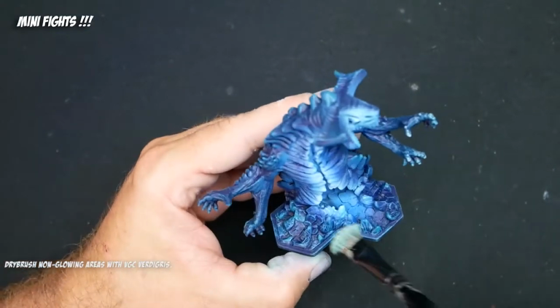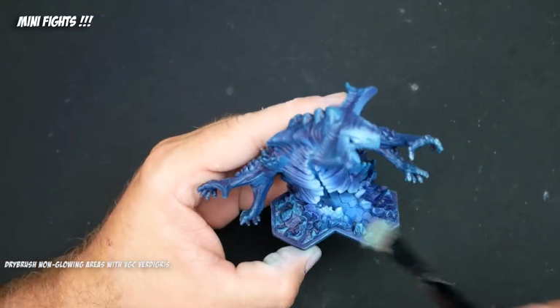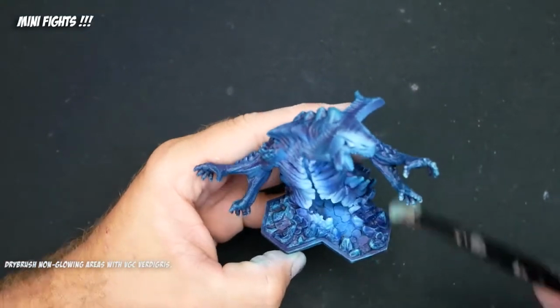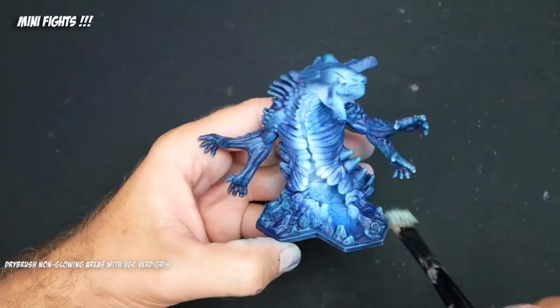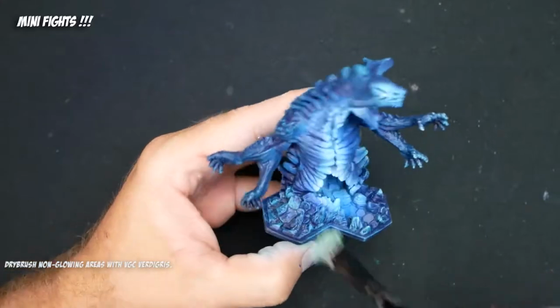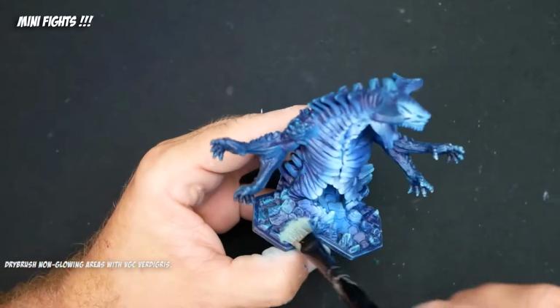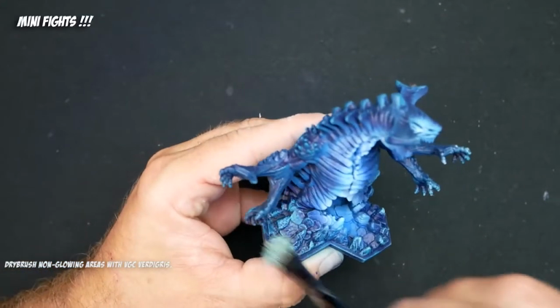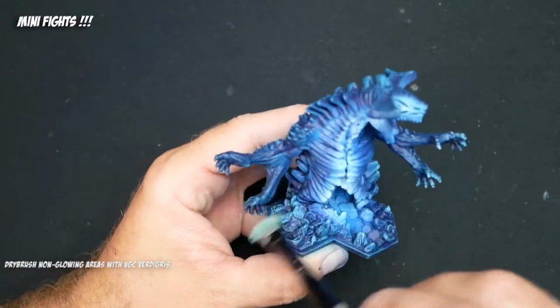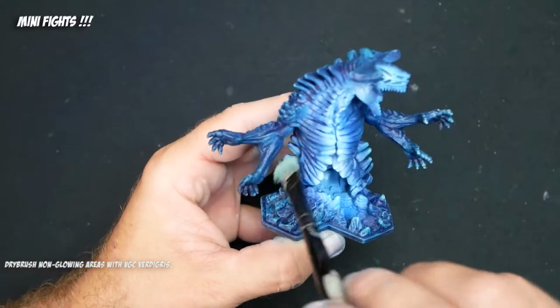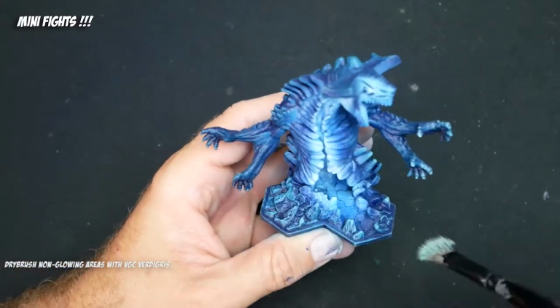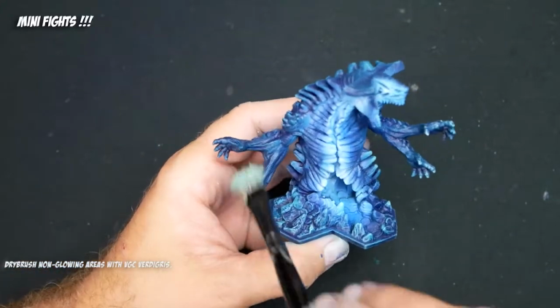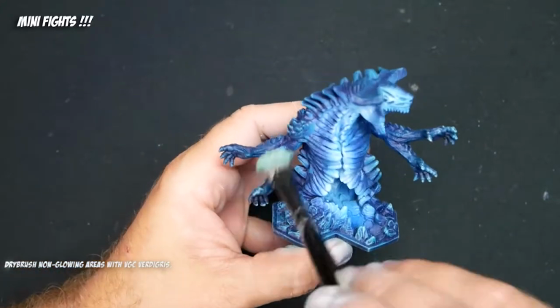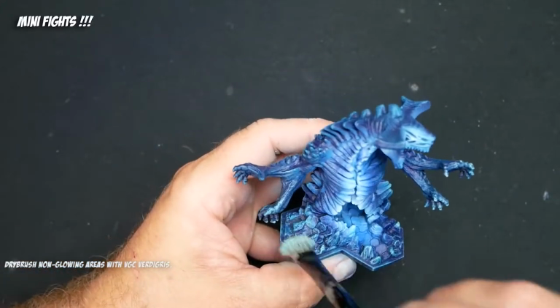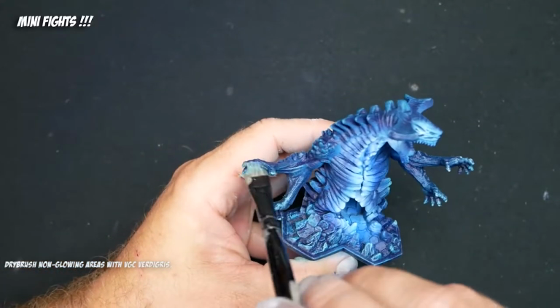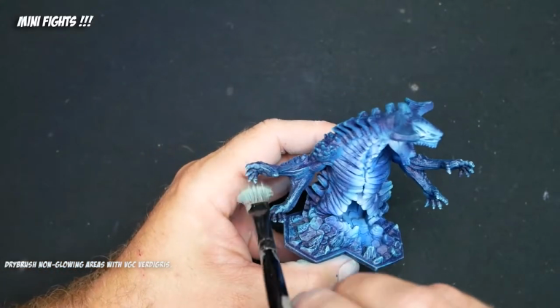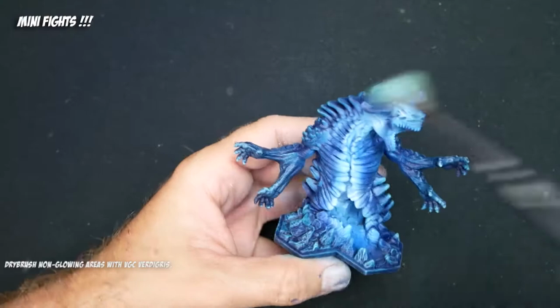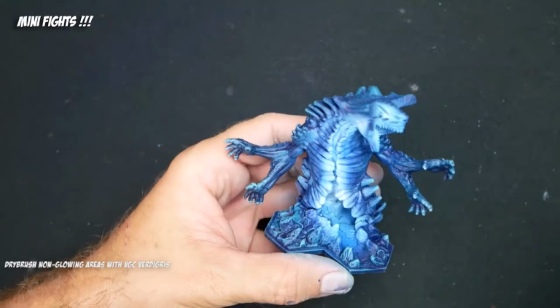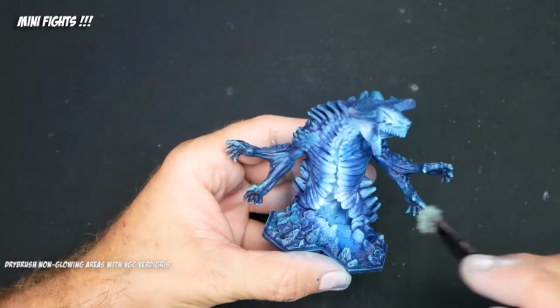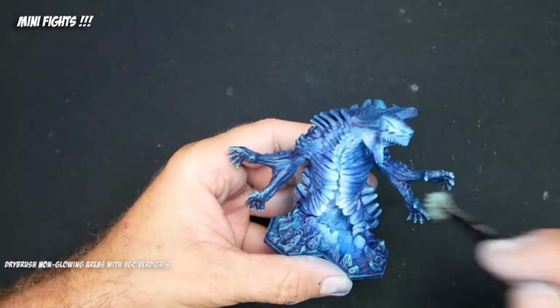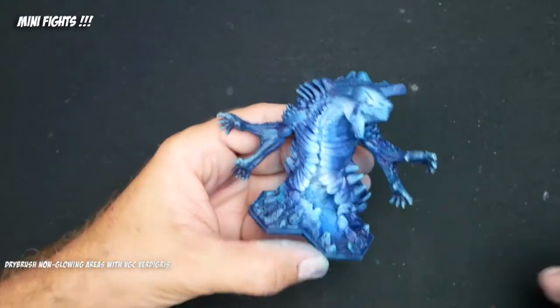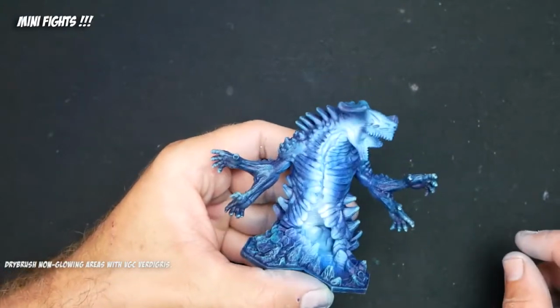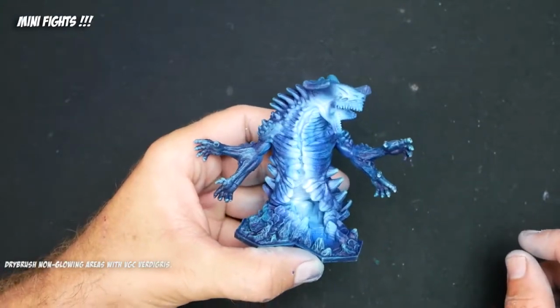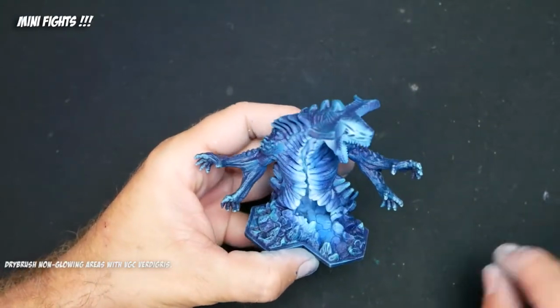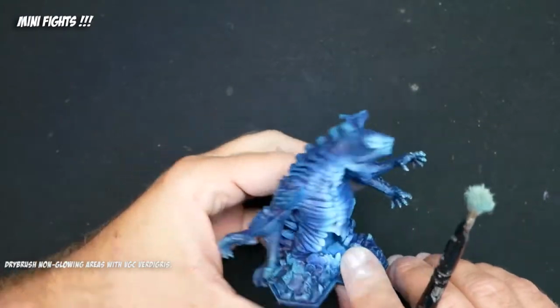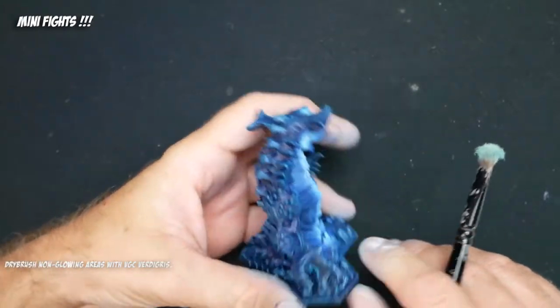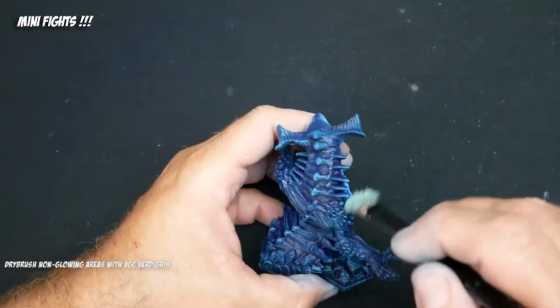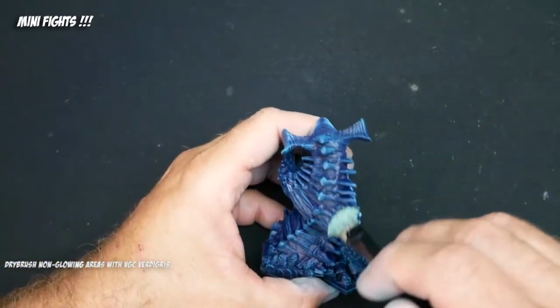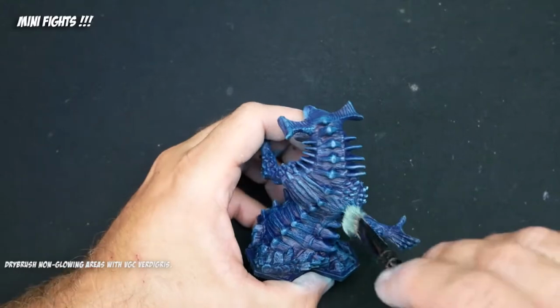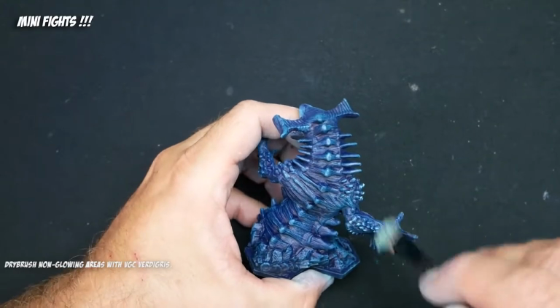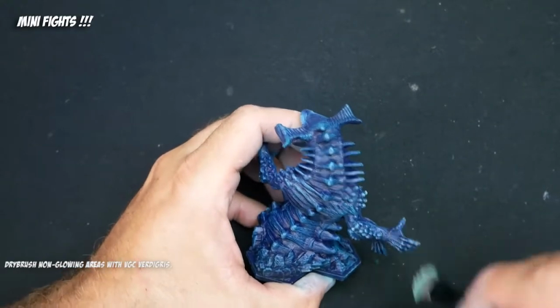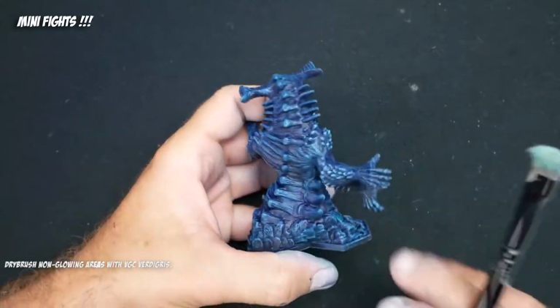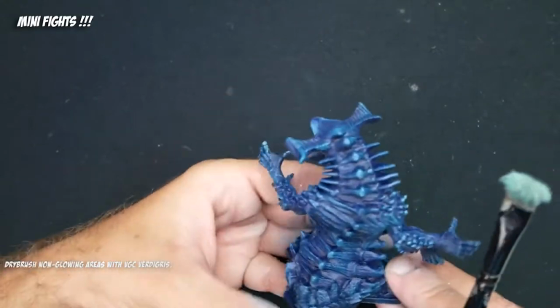We're going to do it again with a lighter color dry brush and a little less paint on the brush. This is Vallejo Game Color Verdigris, which is just kind of a light greenish blue, almost white practically. You can see how light it is.